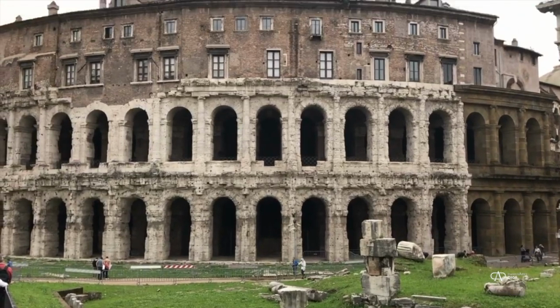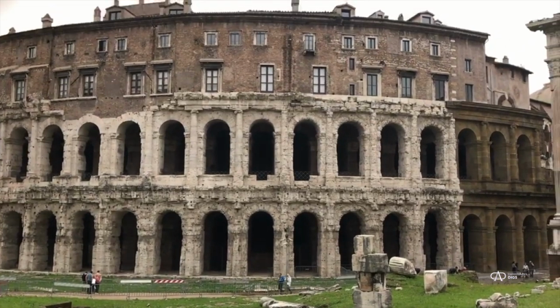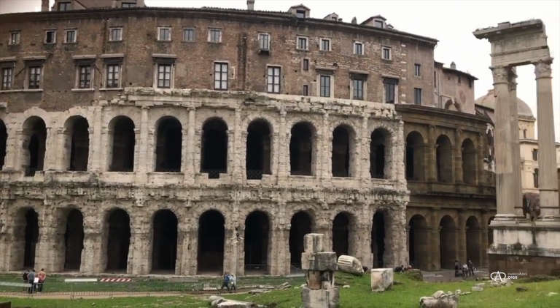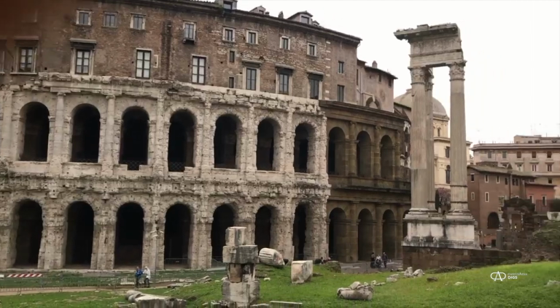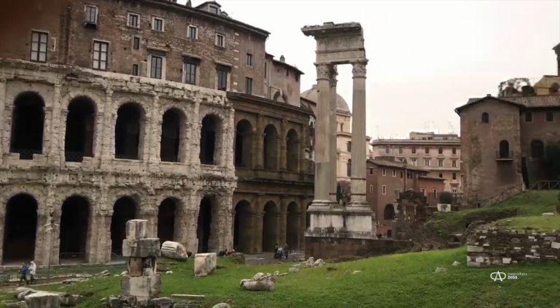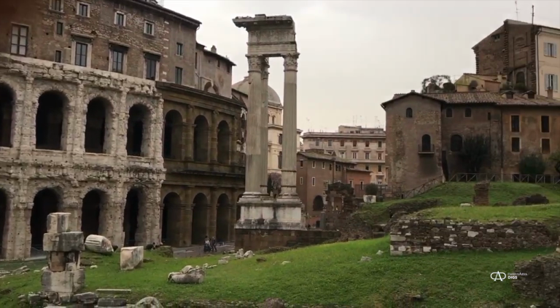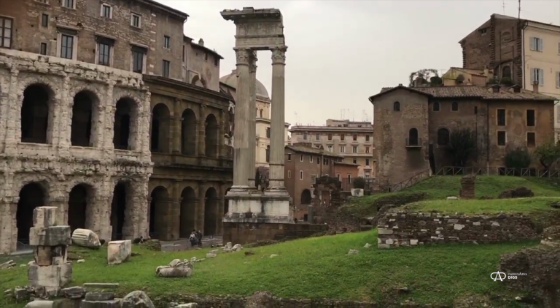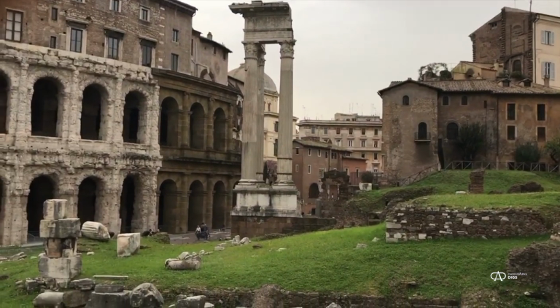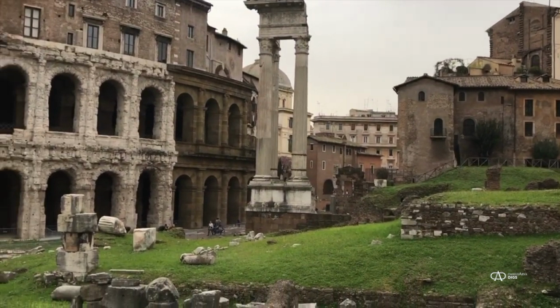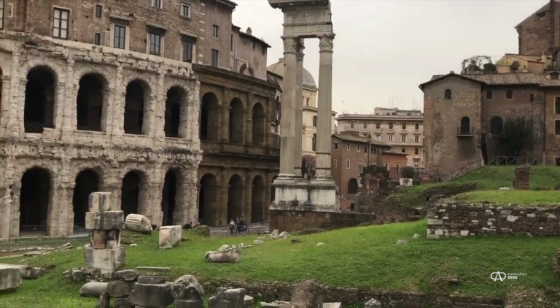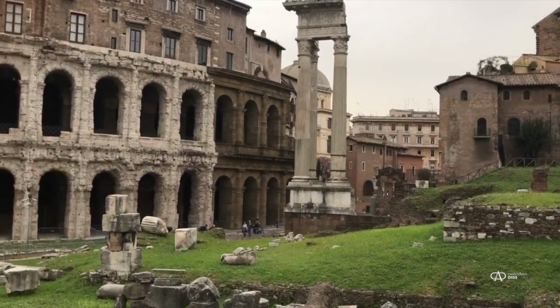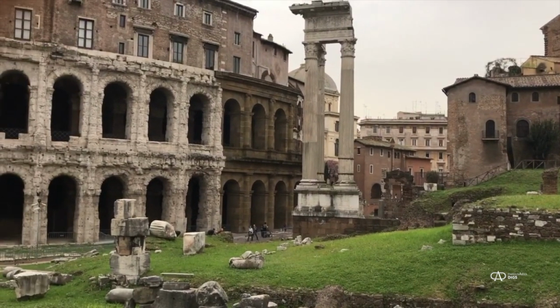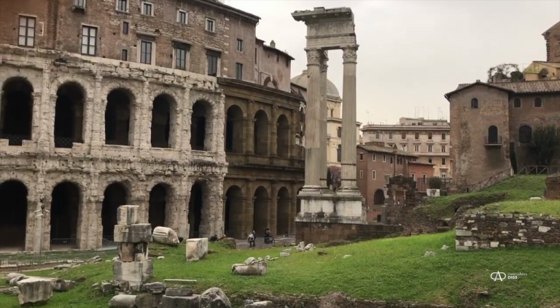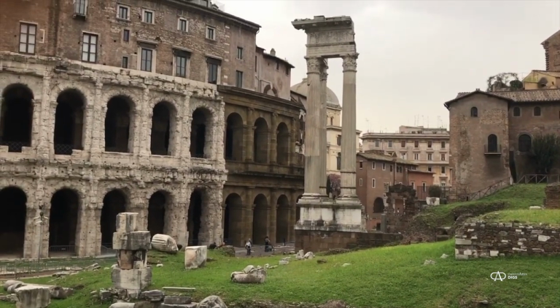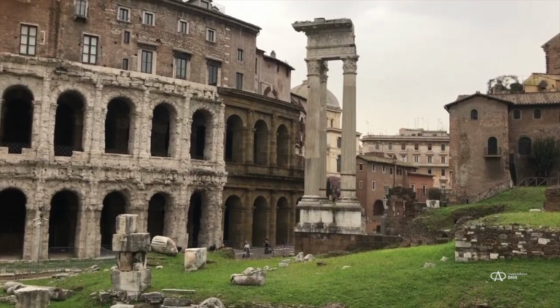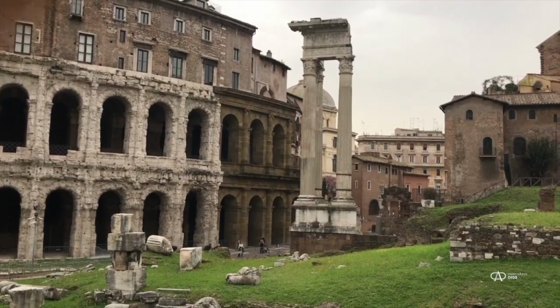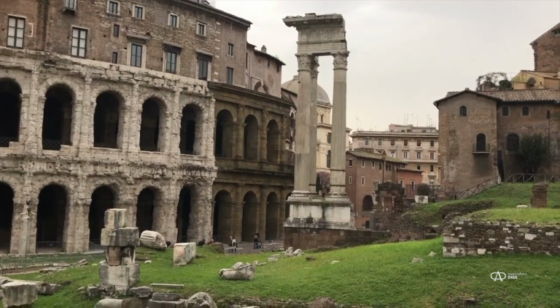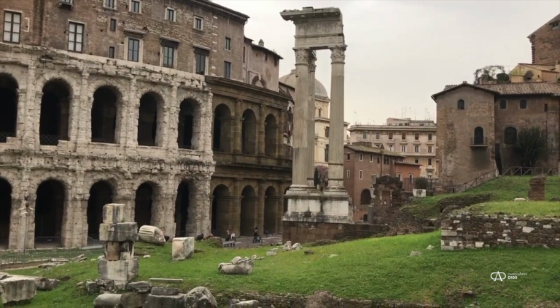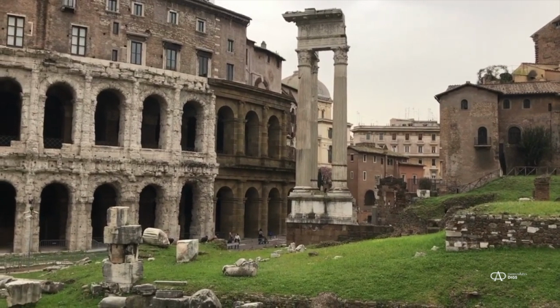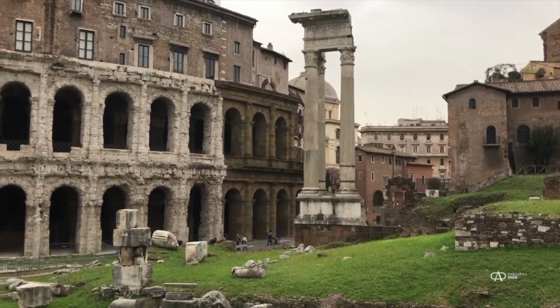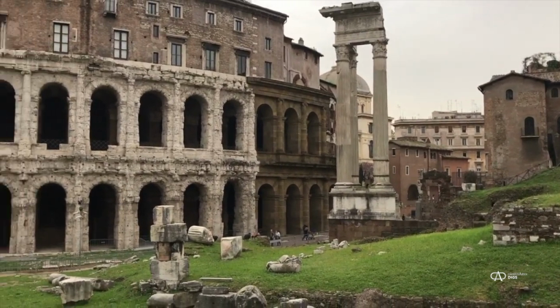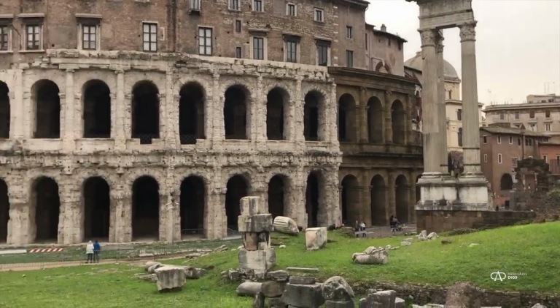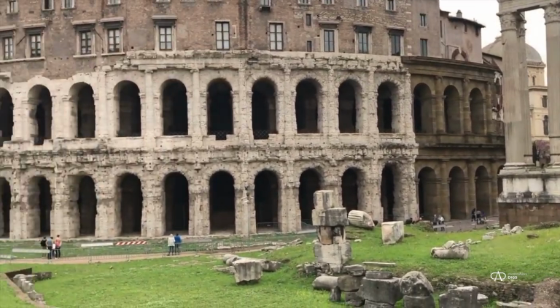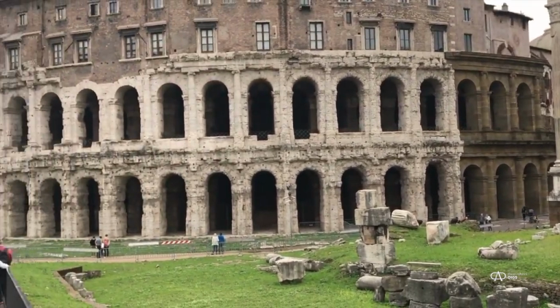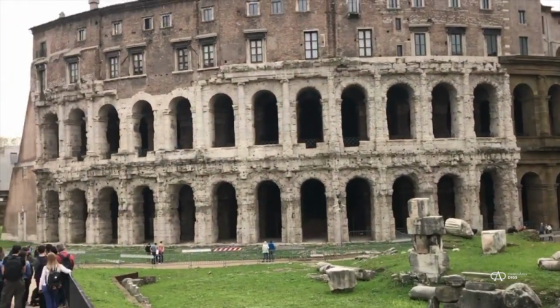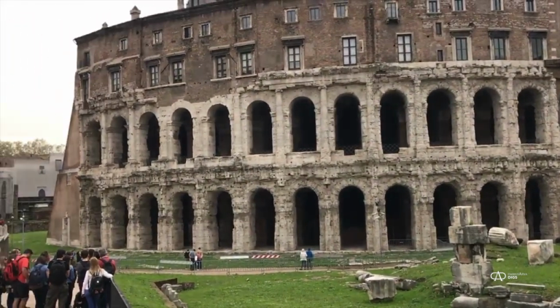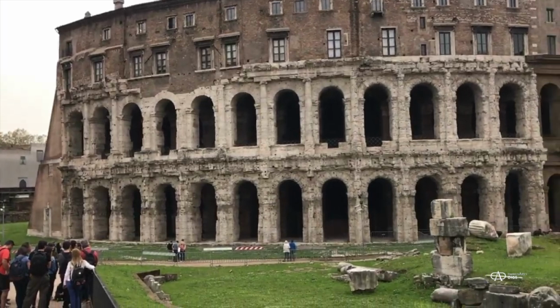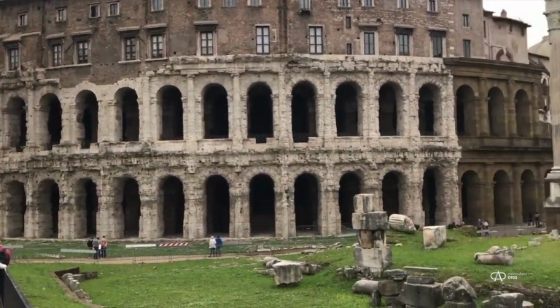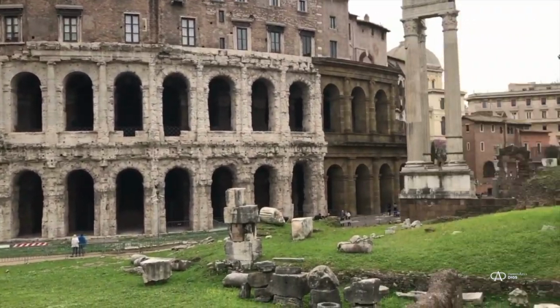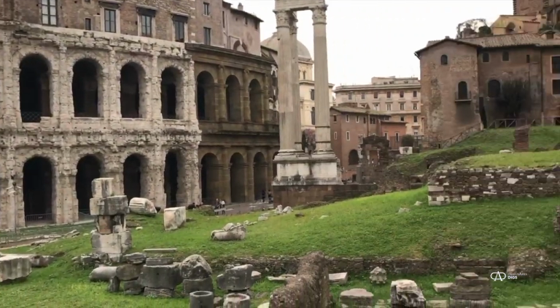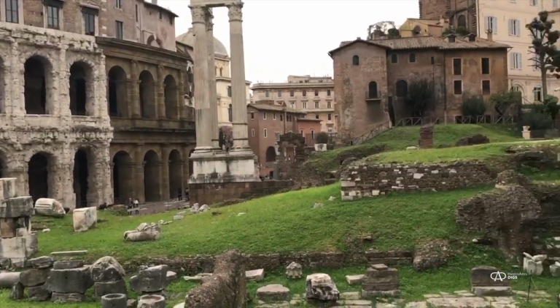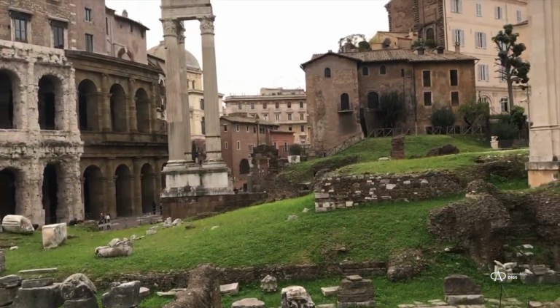Hey, this is Darius Aria. We're going to explore this area, the archaeological park of the Theatre of Marcellus. It is magnificent. You see this grand travertine construction that kind of looks like the Colosseum — same kind of architecture and engineering.